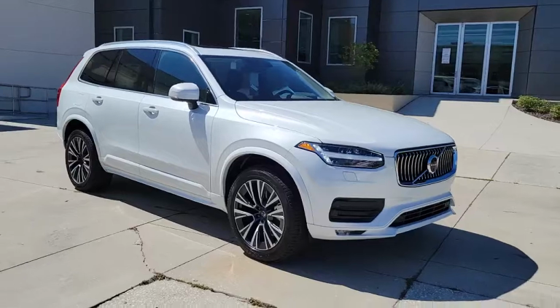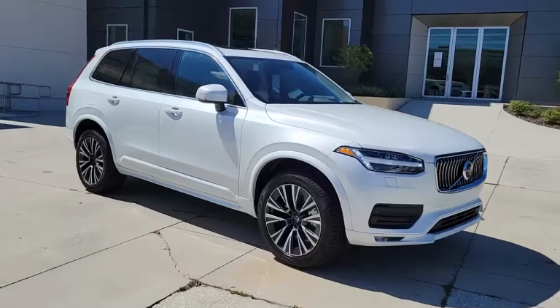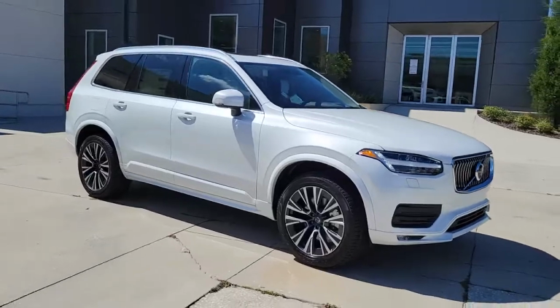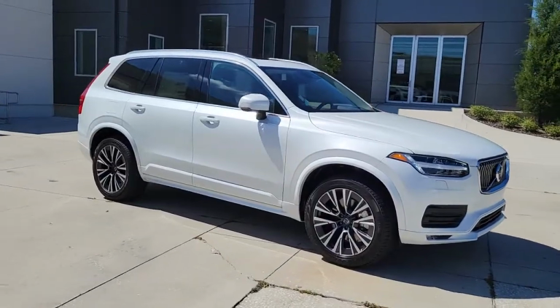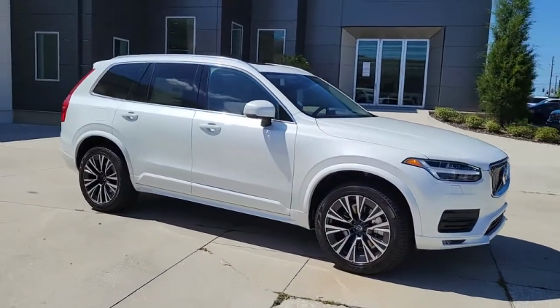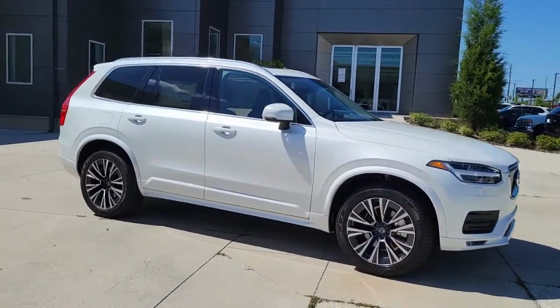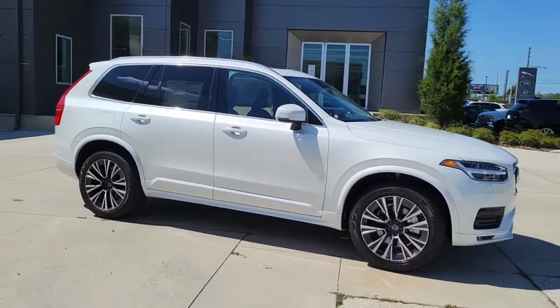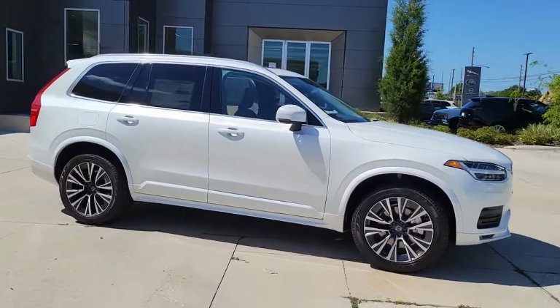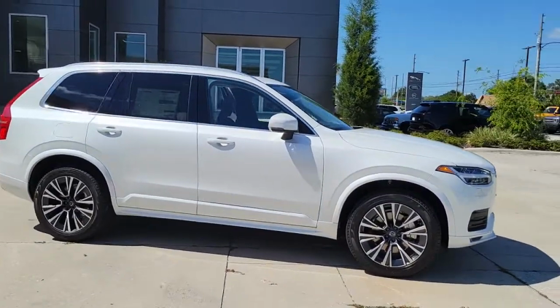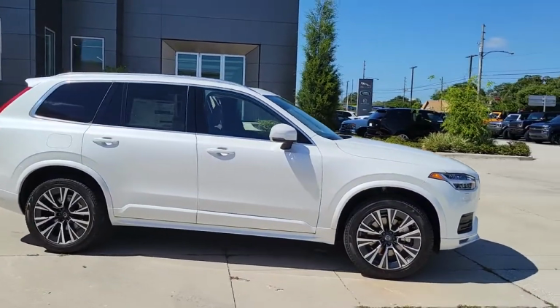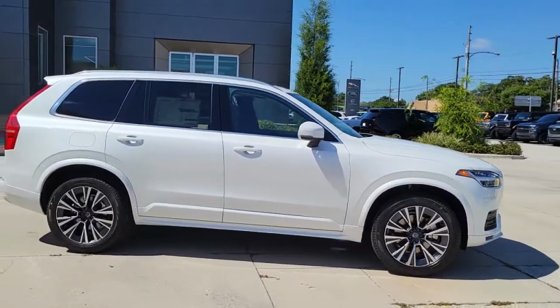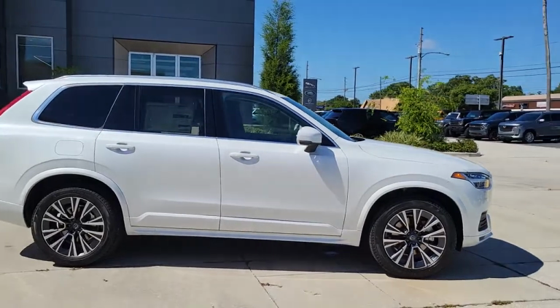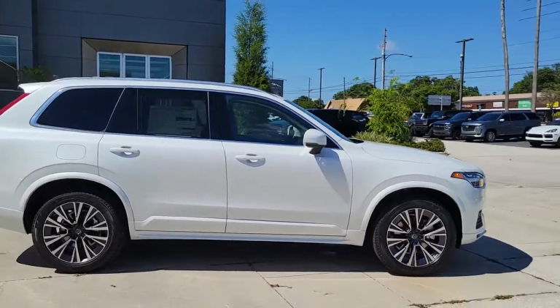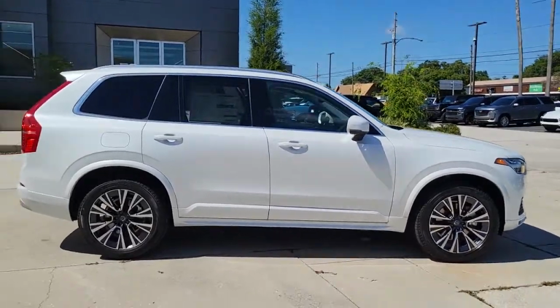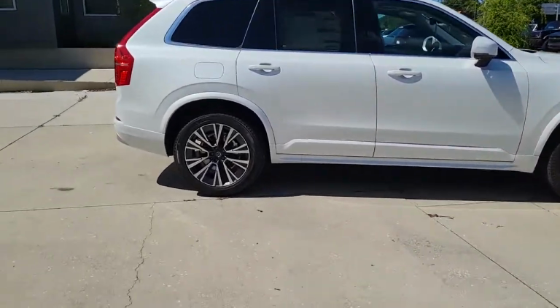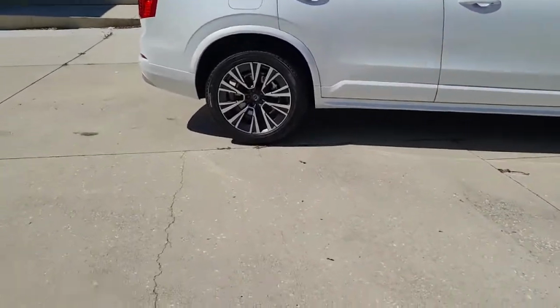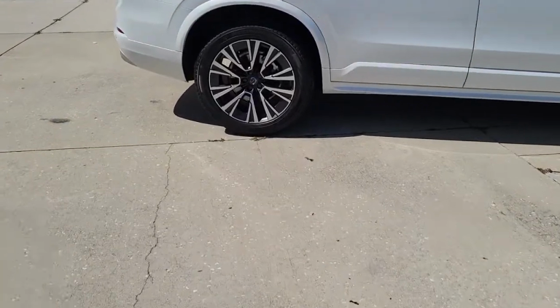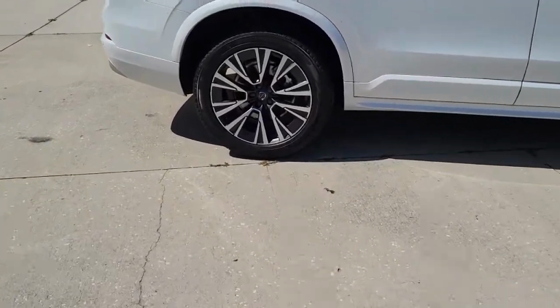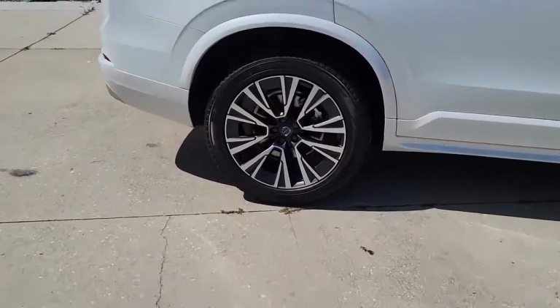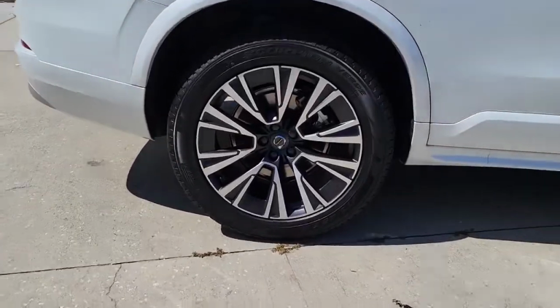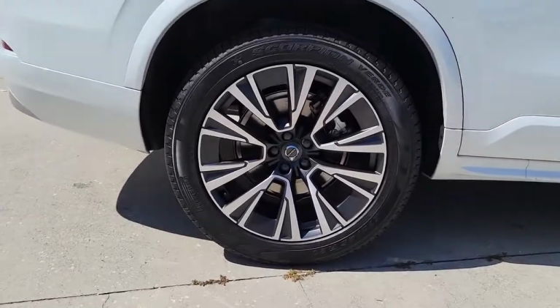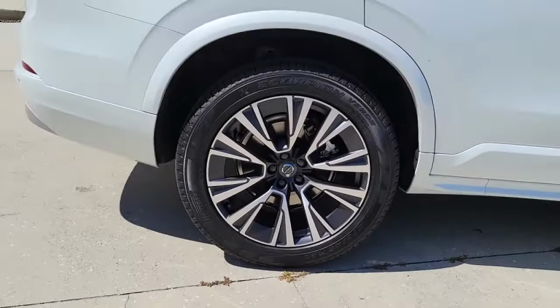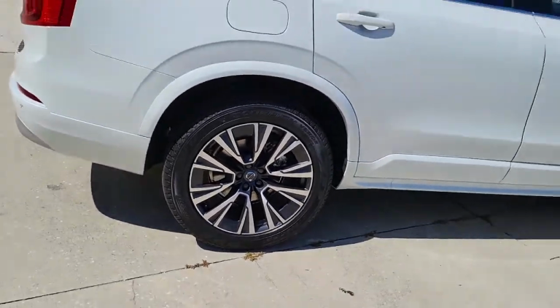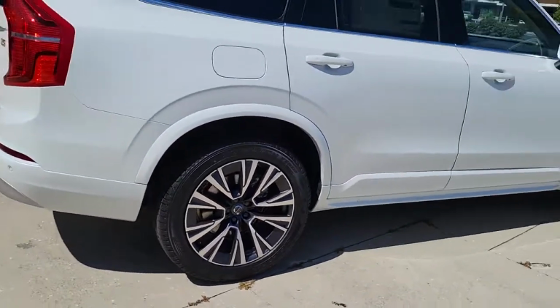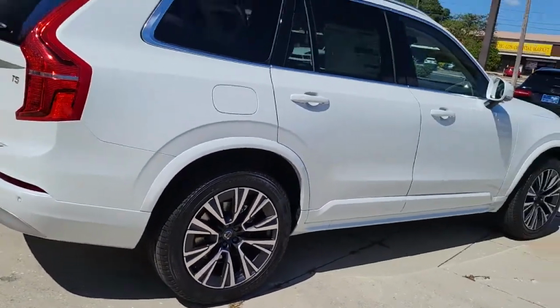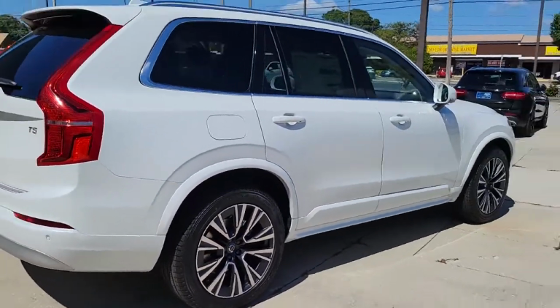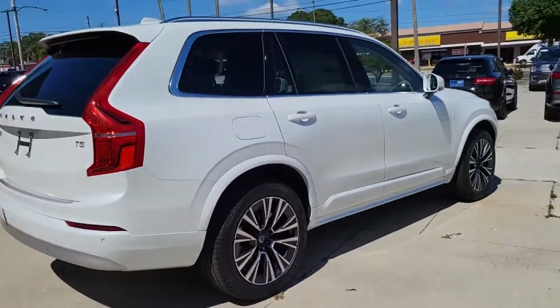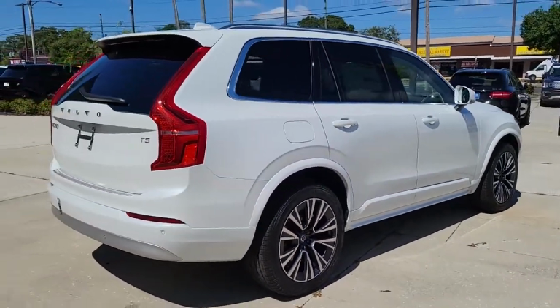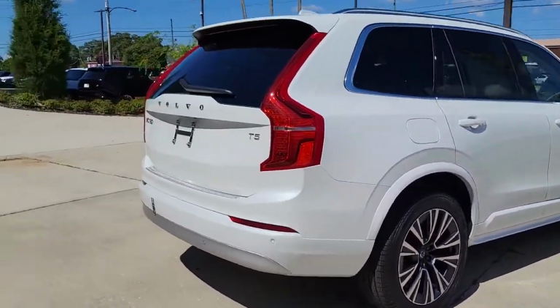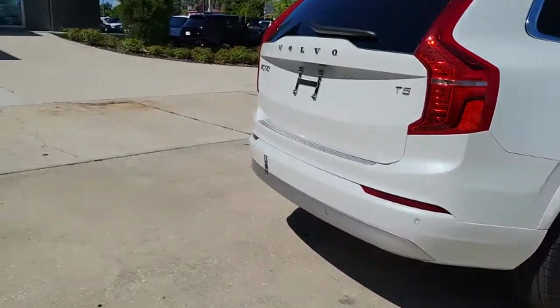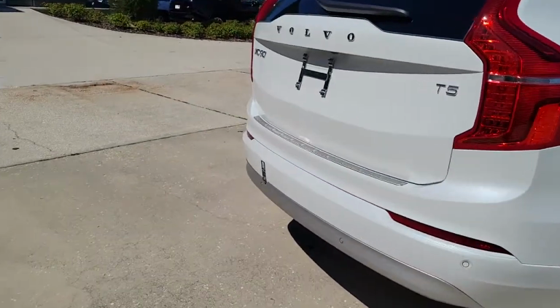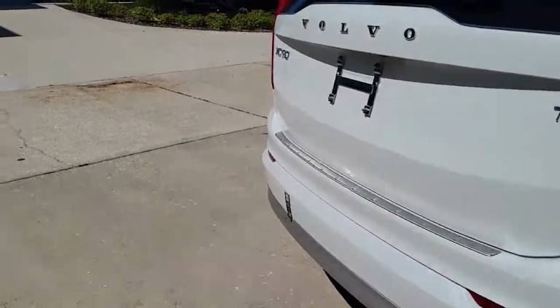Get acquainted with the 2022 Volvo XC90. This sleekly styled XC90 delivers peace of mind, powerful performance, and contemporary panache. Make the most of your family adventures in this beautifully designed and built SUV.